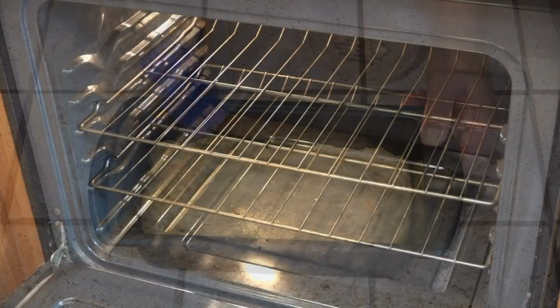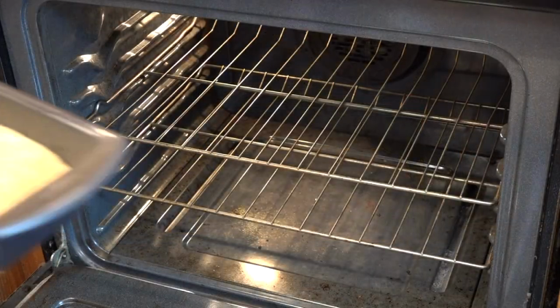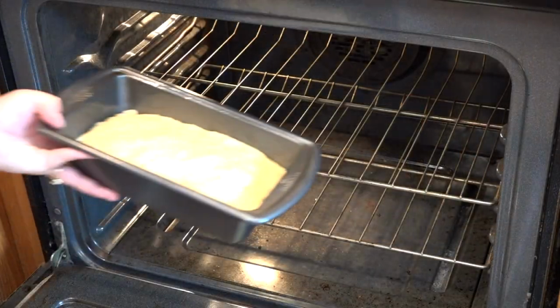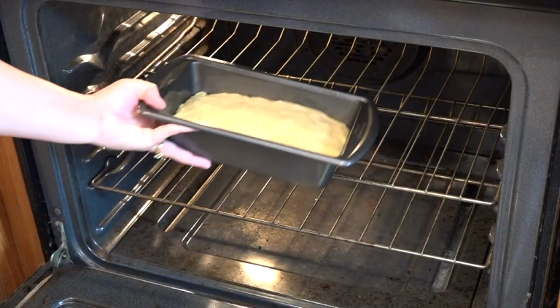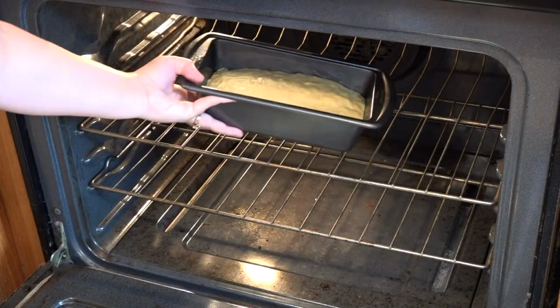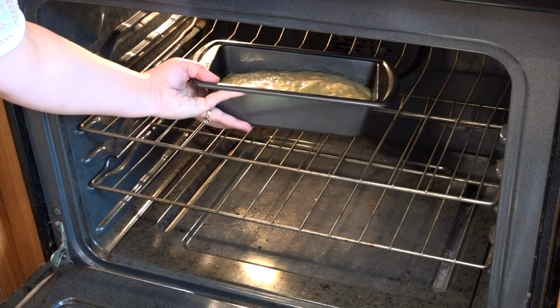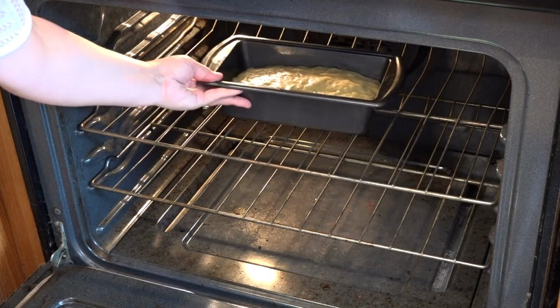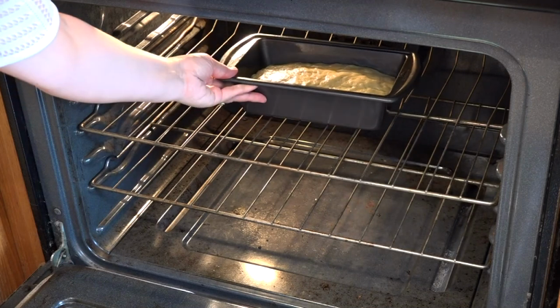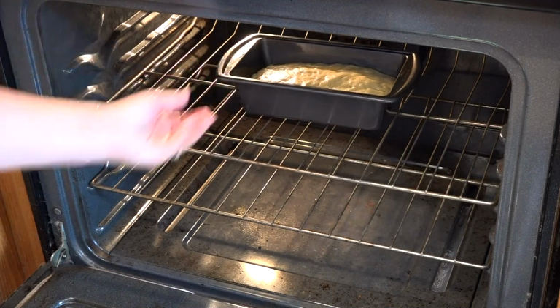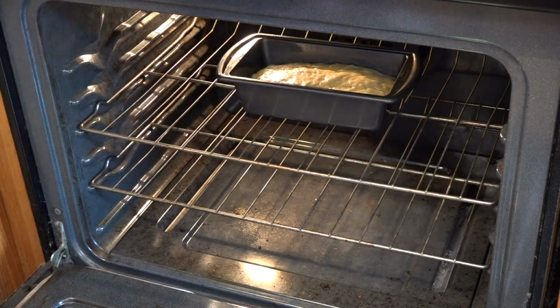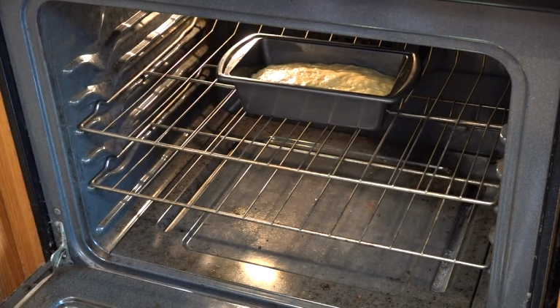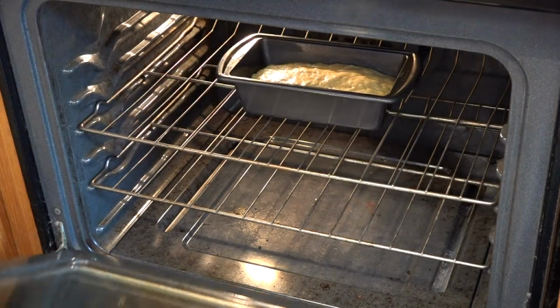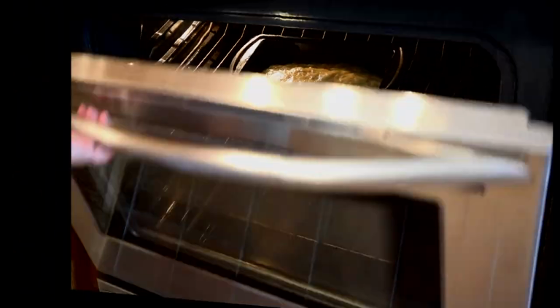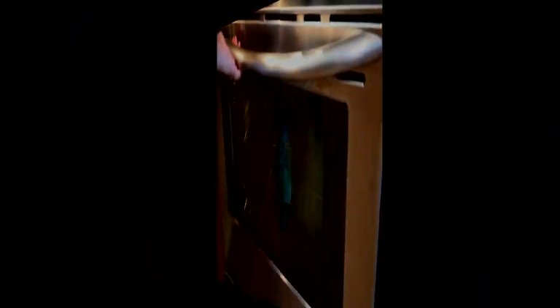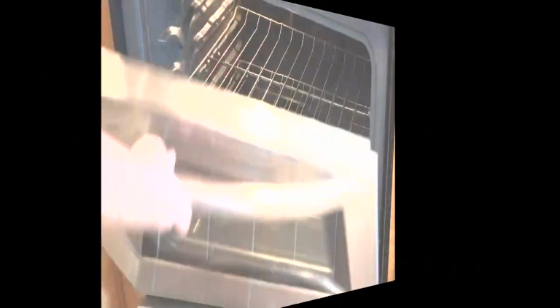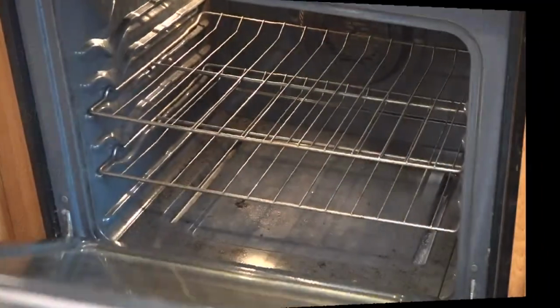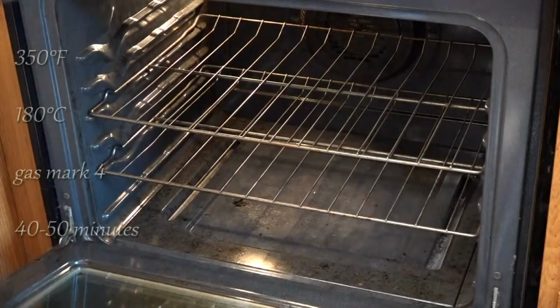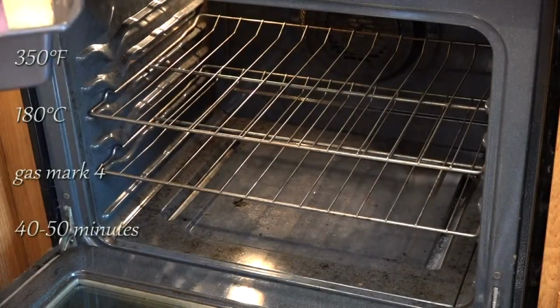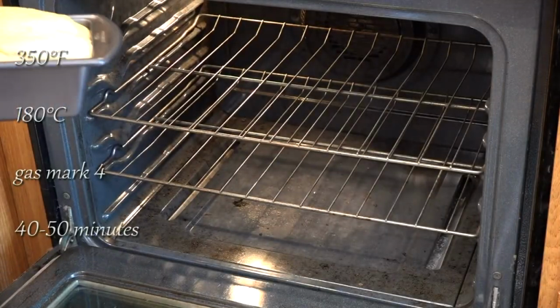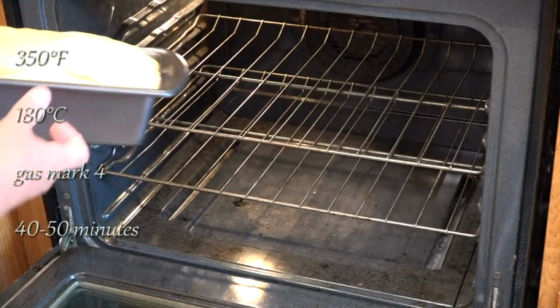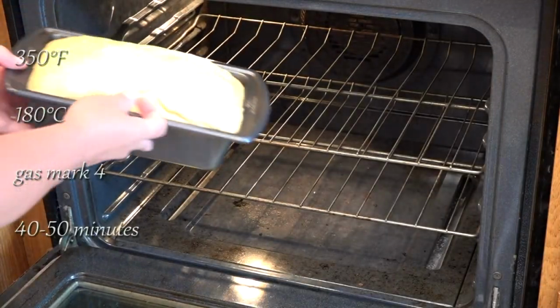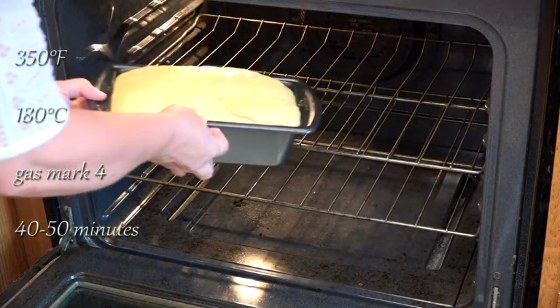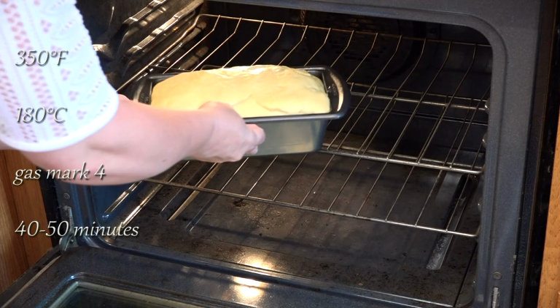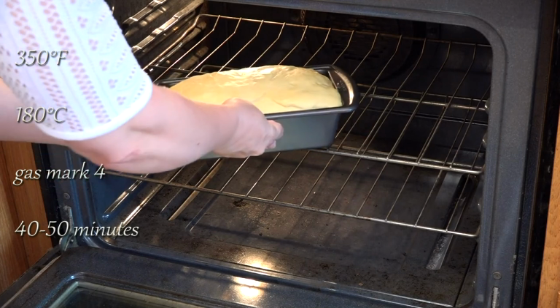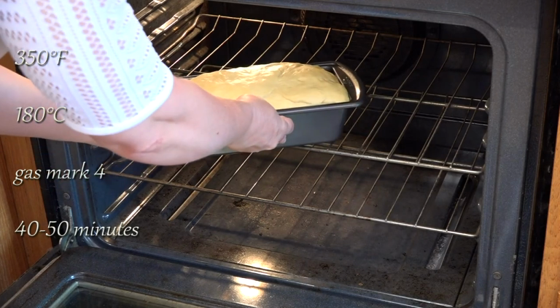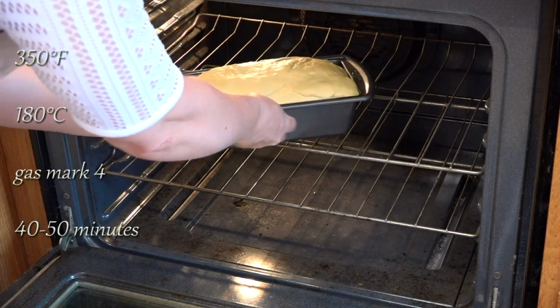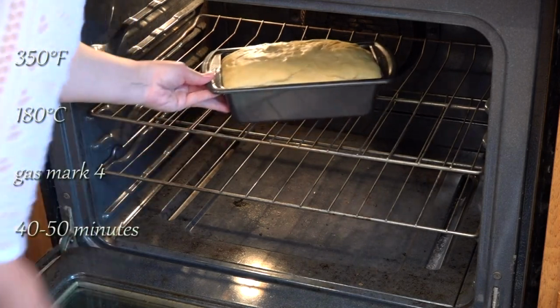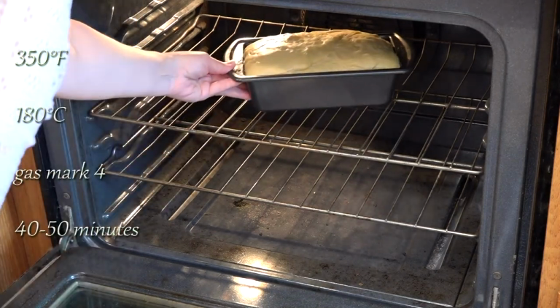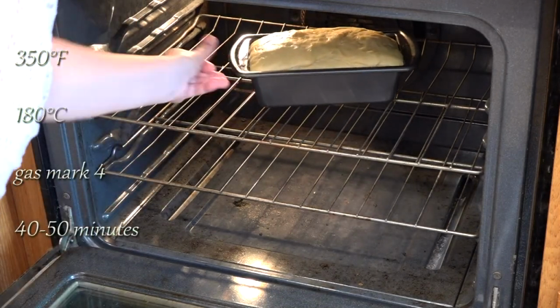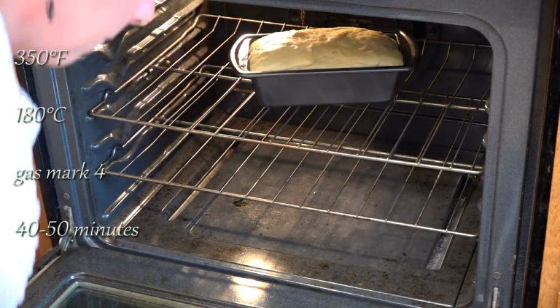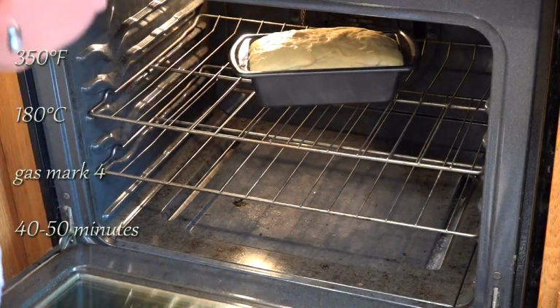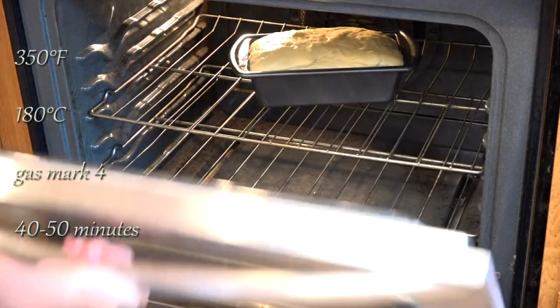I'm putting mine in my unheated oven to rise for a half an hour. This loaf bakes for 40 to 50 minutes at 350 degrees.